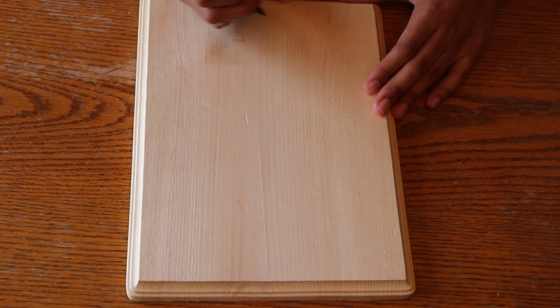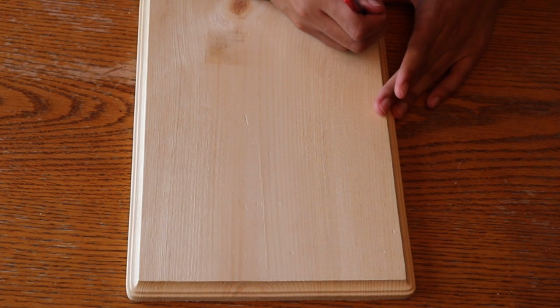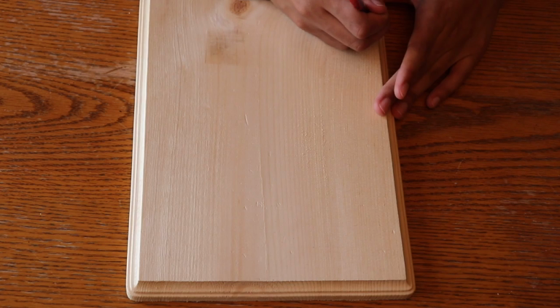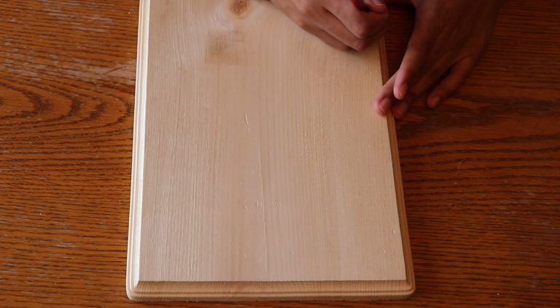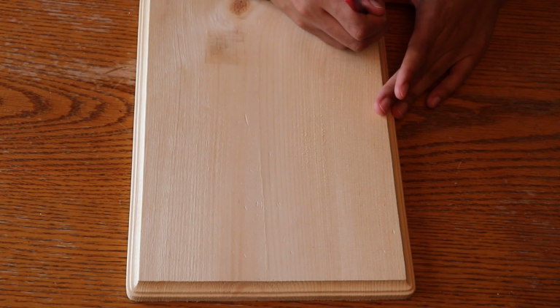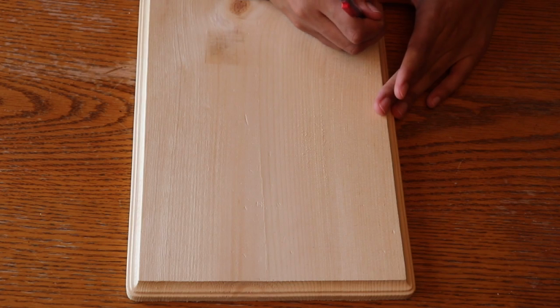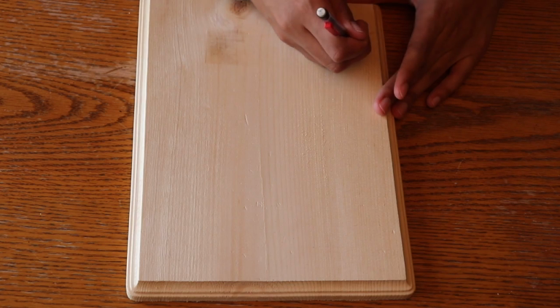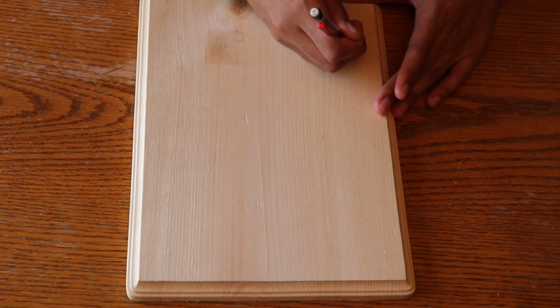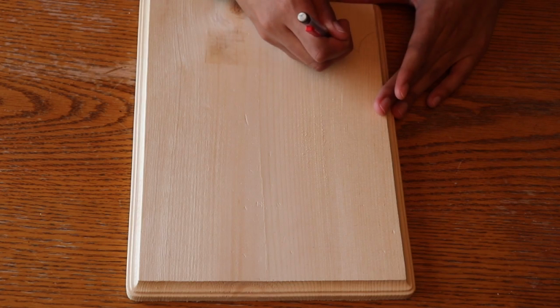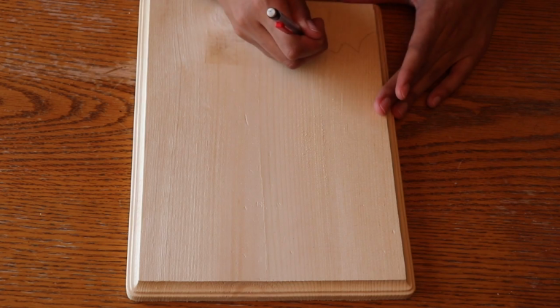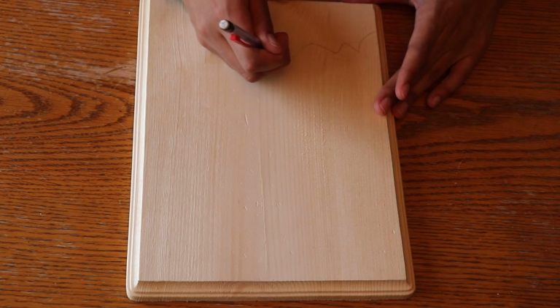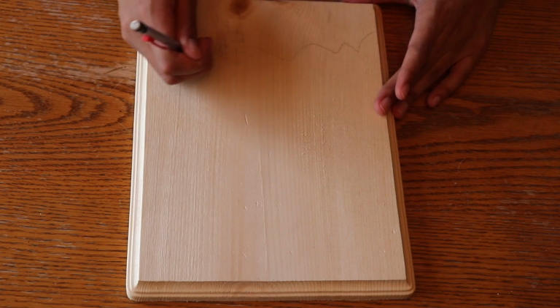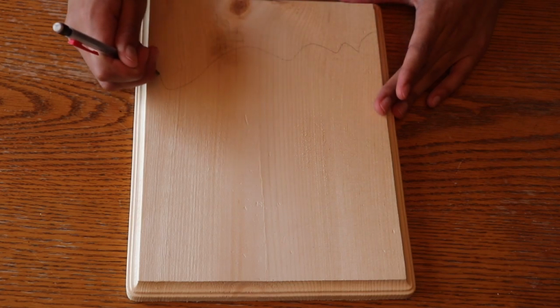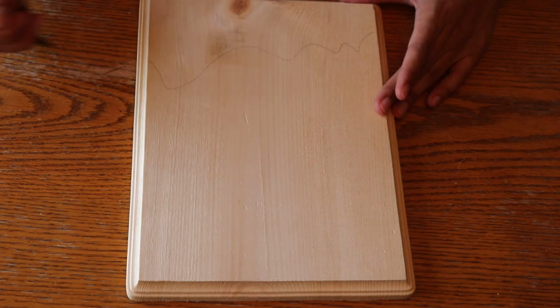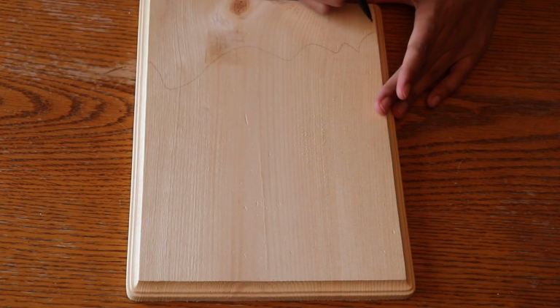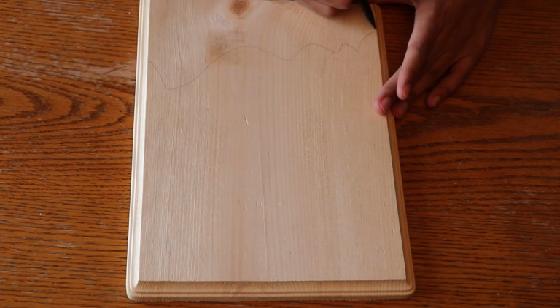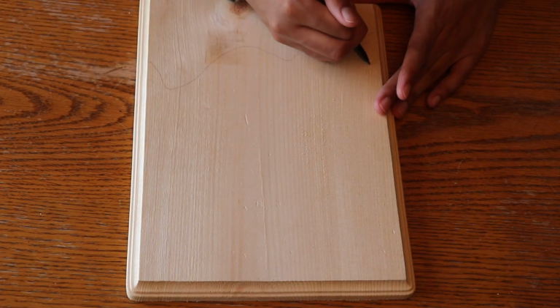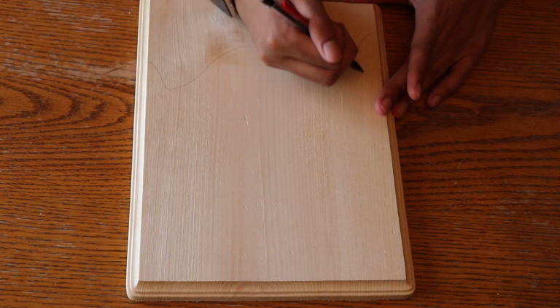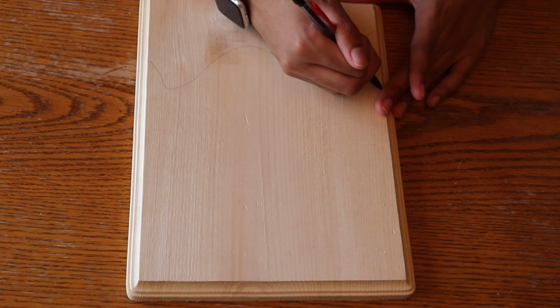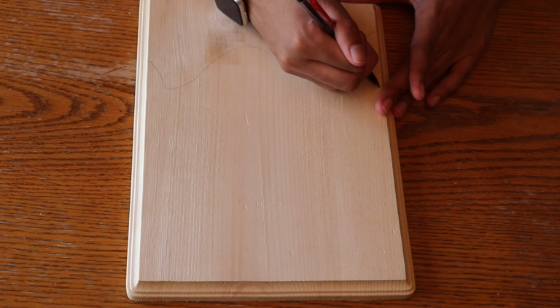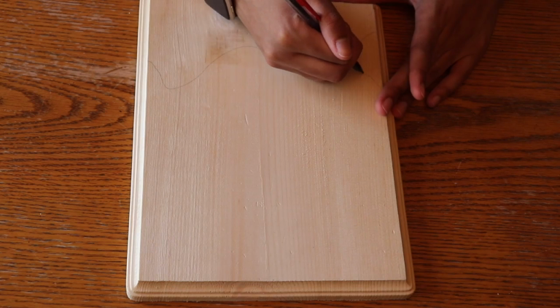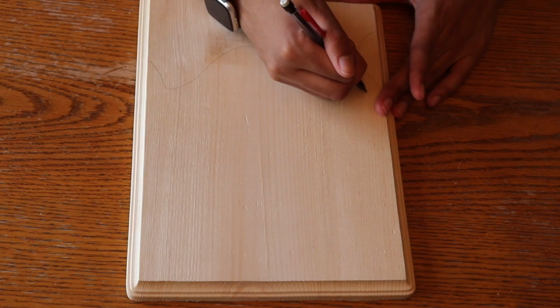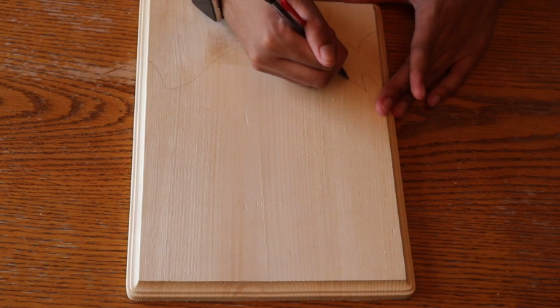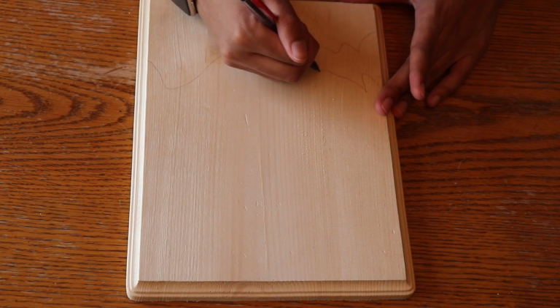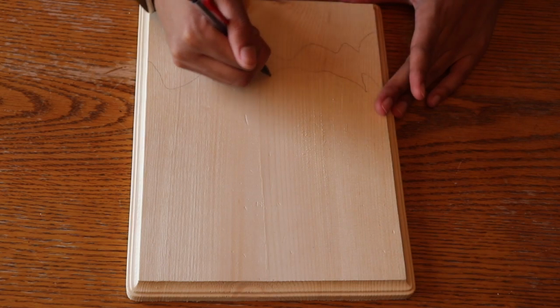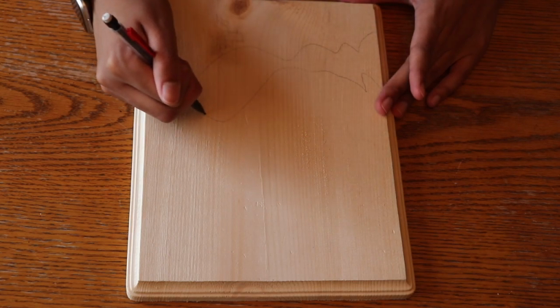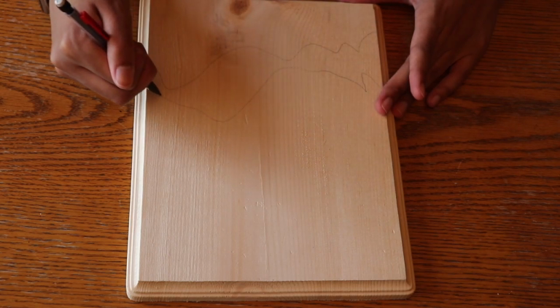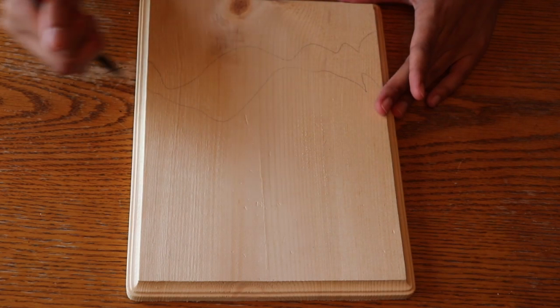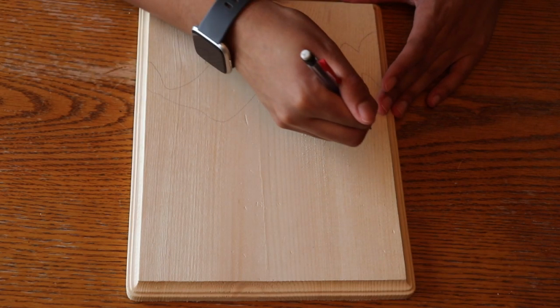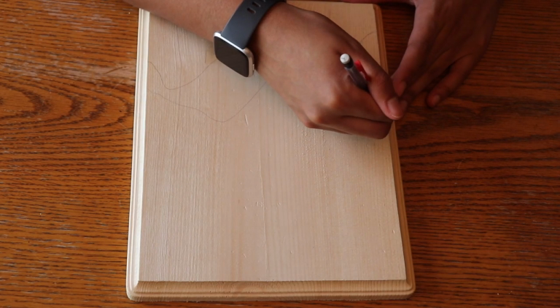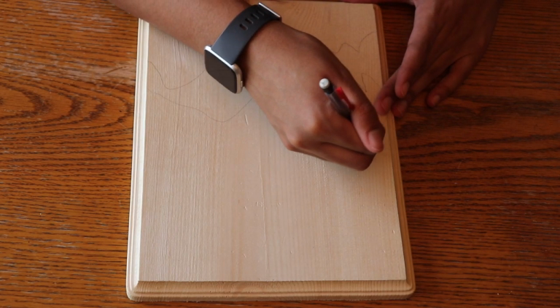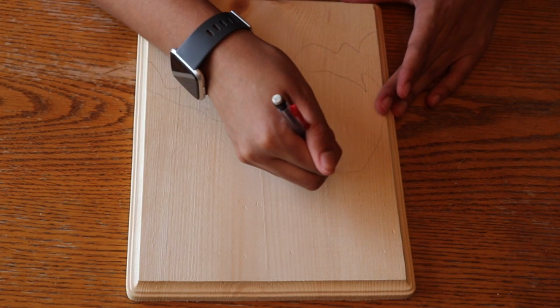To start, I'm going to freehand draw the design. I'm not too worried about making the drawing perfect because it's just going to be covered up by the yarn. It is serving as a guide though for where I want things placed.